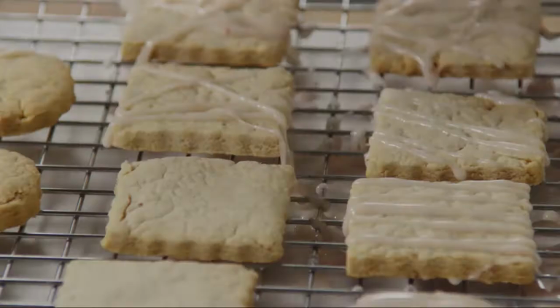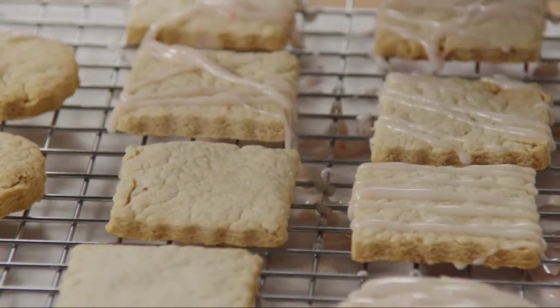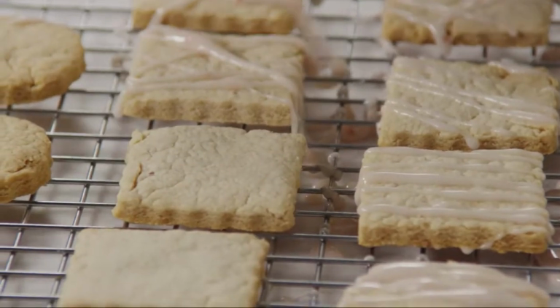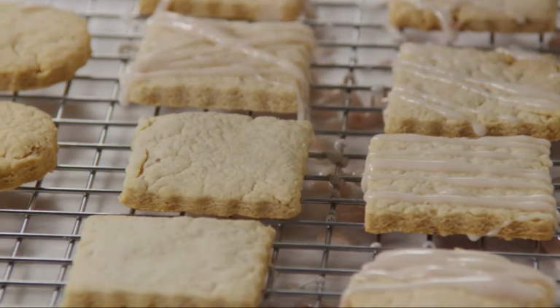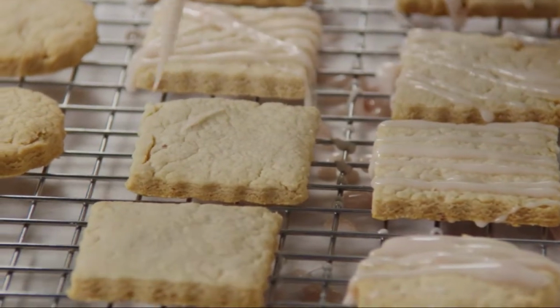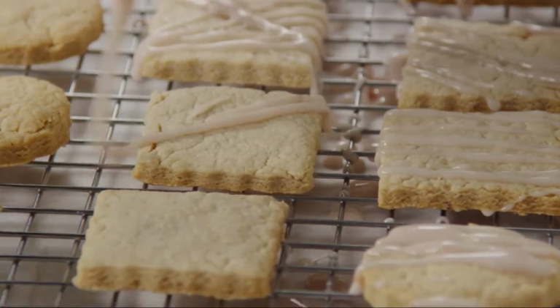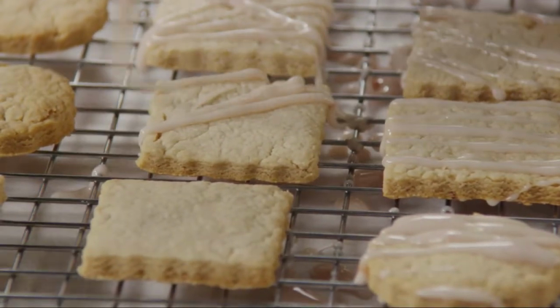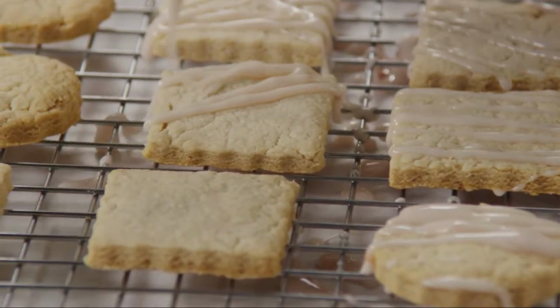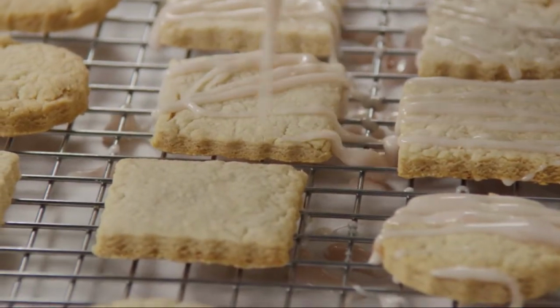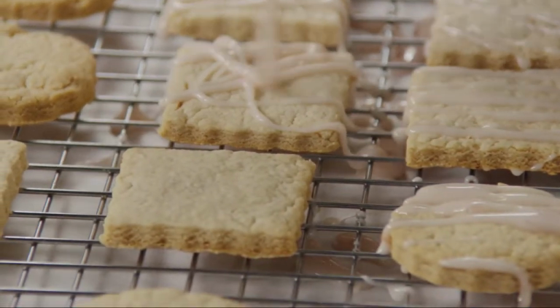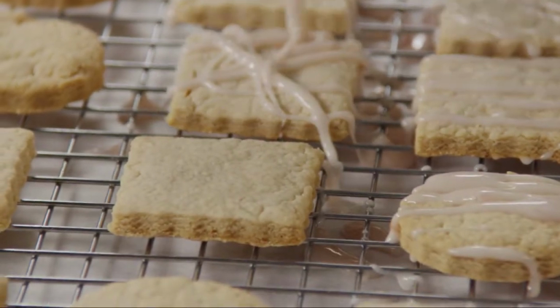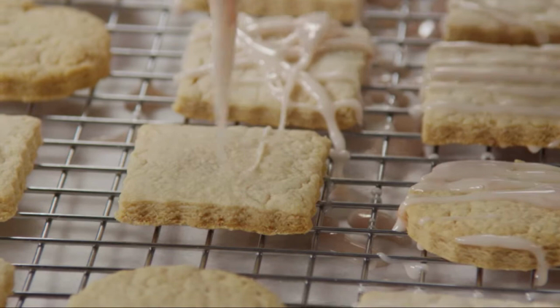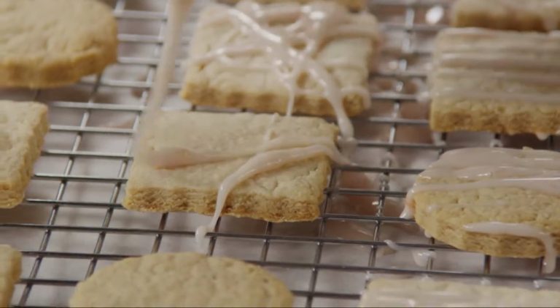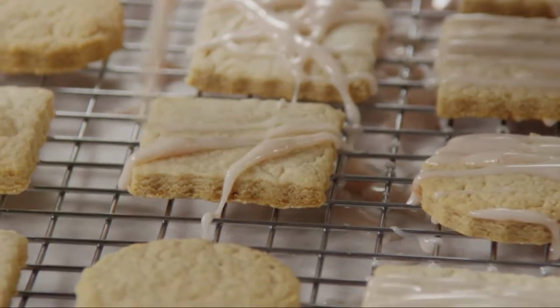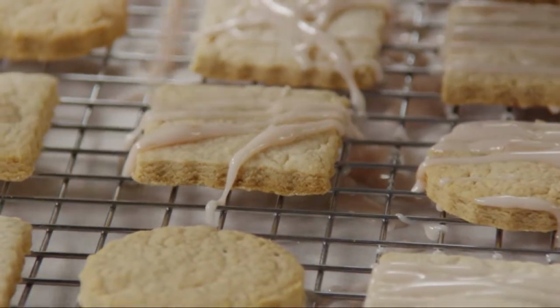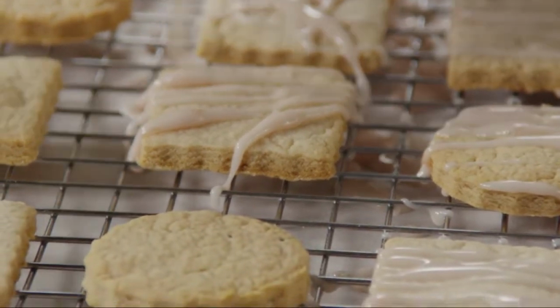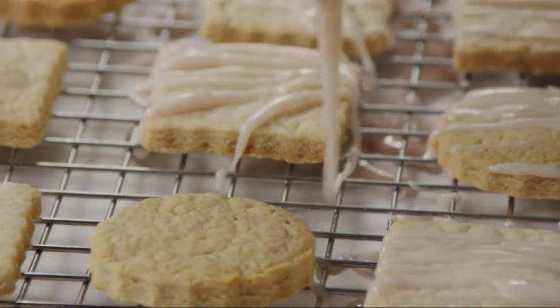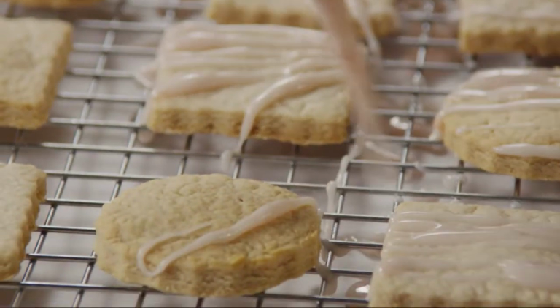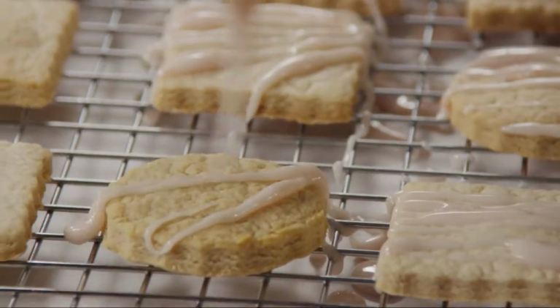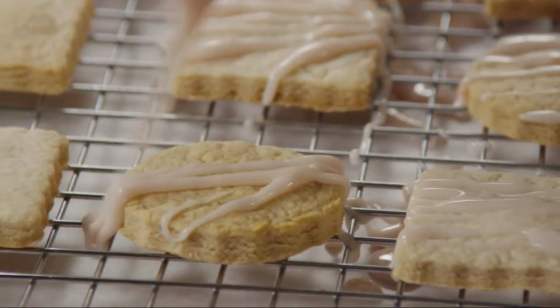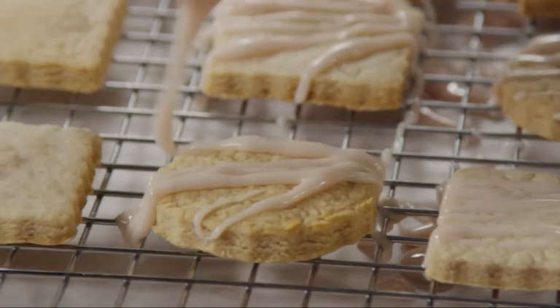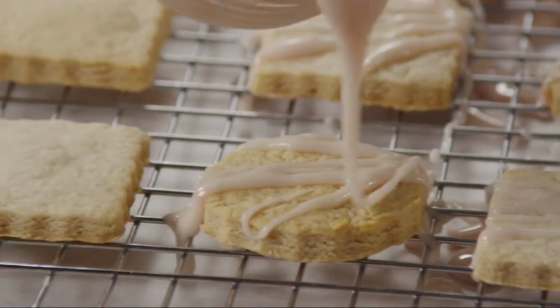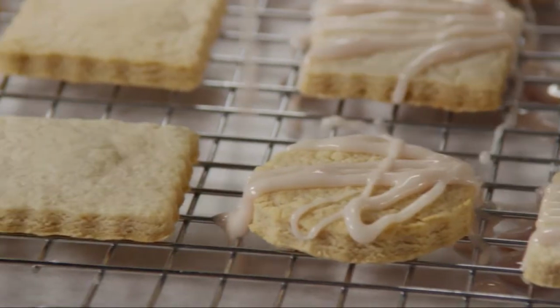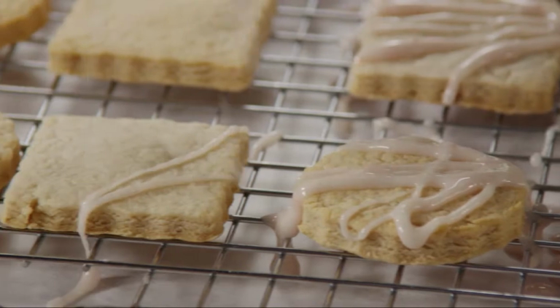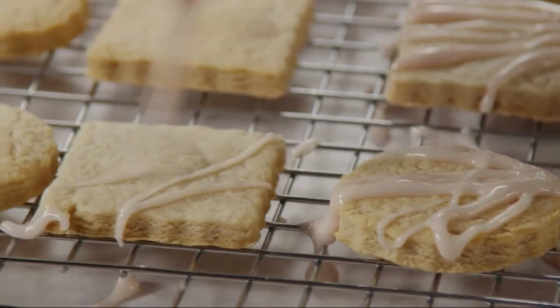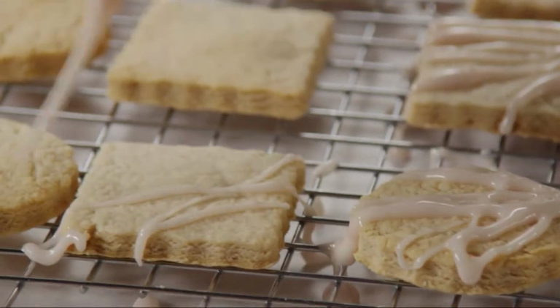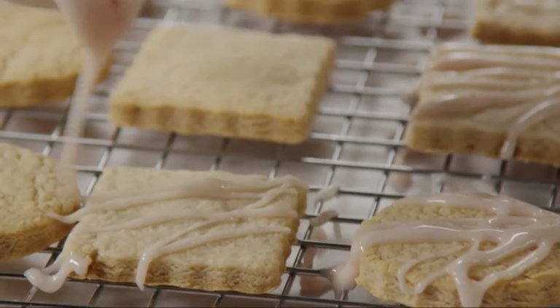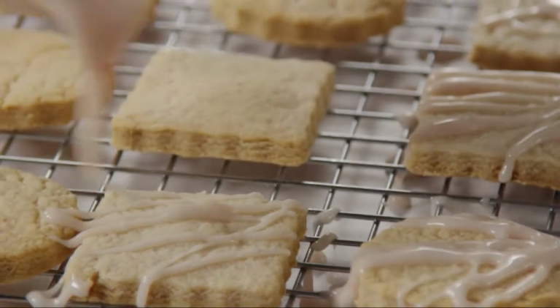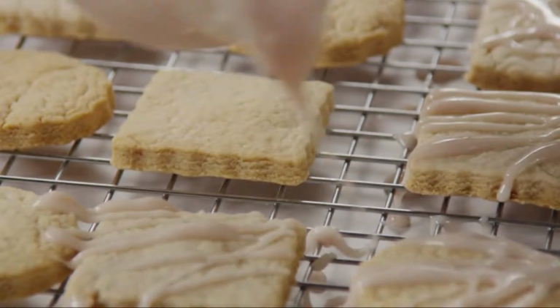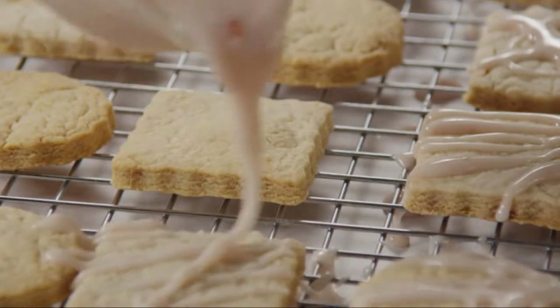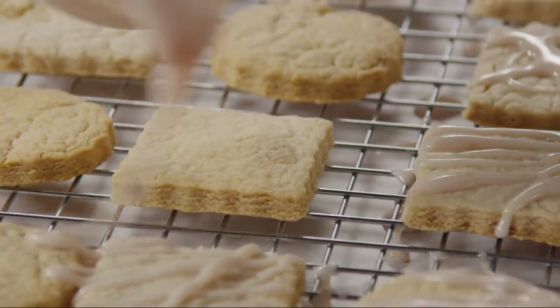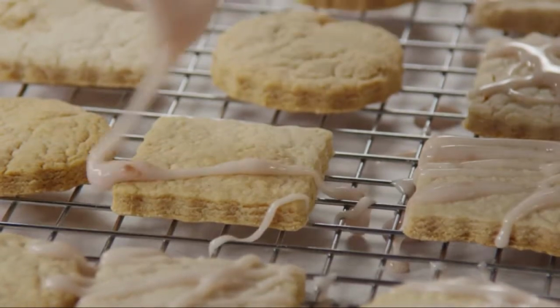For a fun and colorful twist on classic shortbread cookies, try this strawberry shortbread recipe. Strawberry preserves are baked right into these tender cookies, plus they get a double dose of berry flavor from a strawberry glaze.